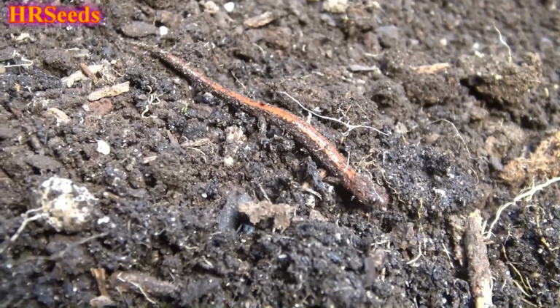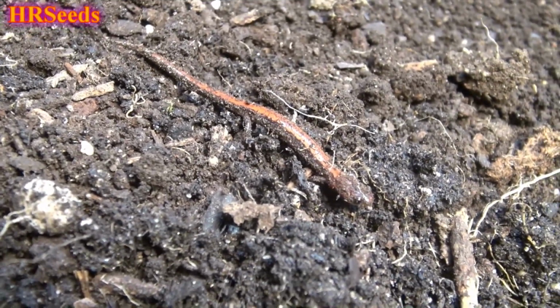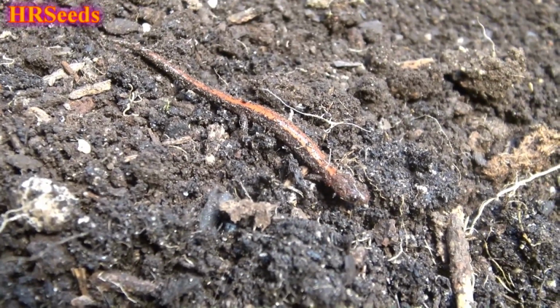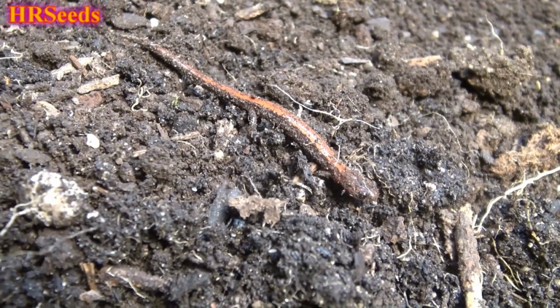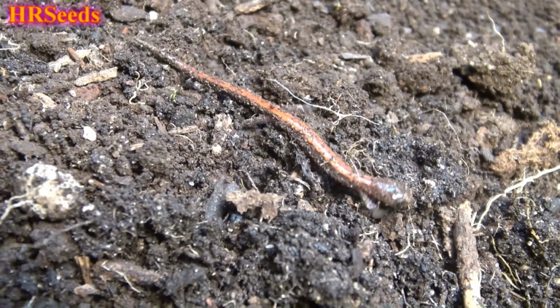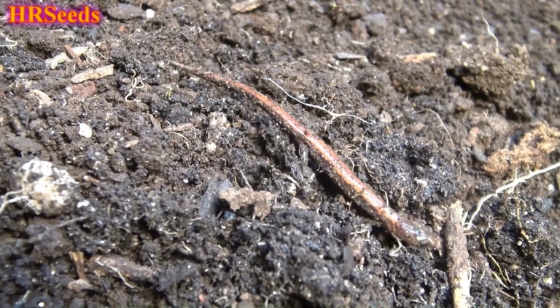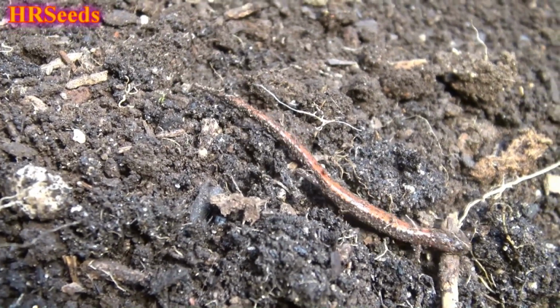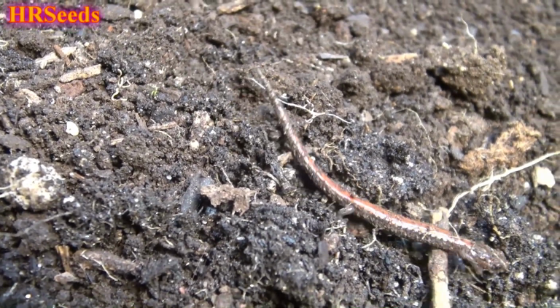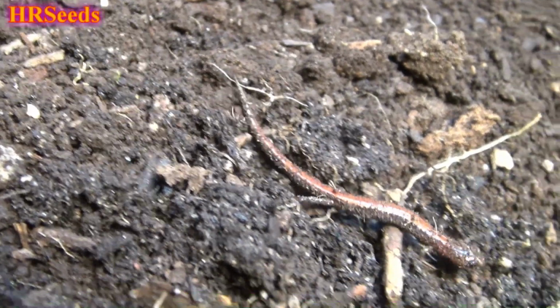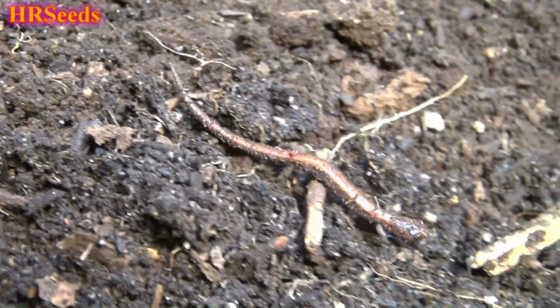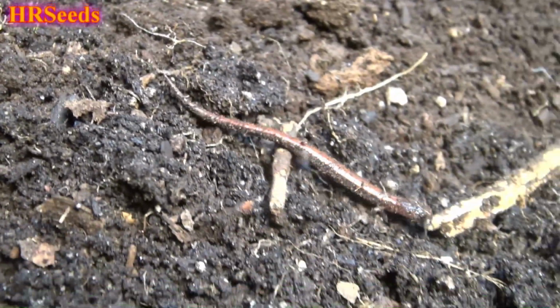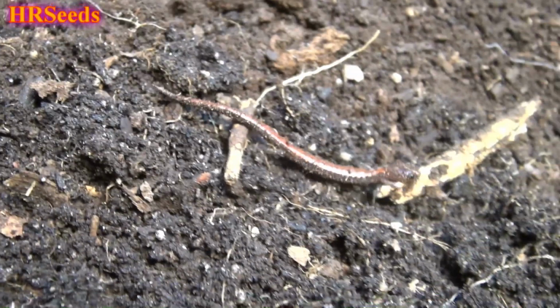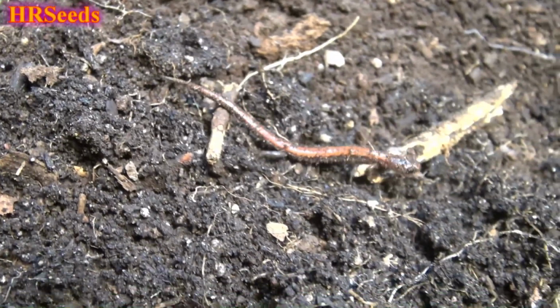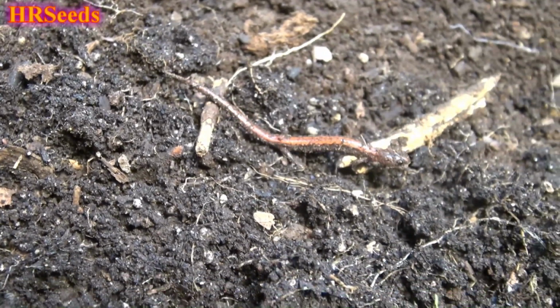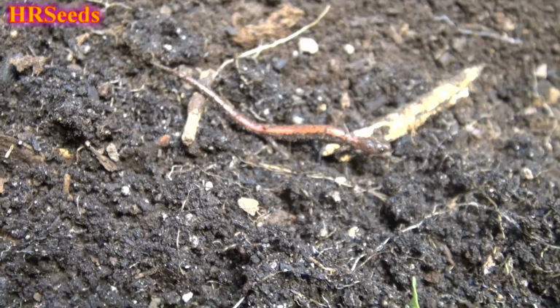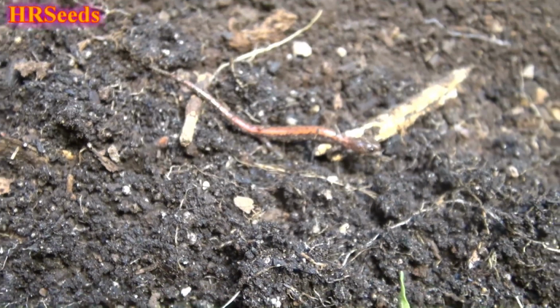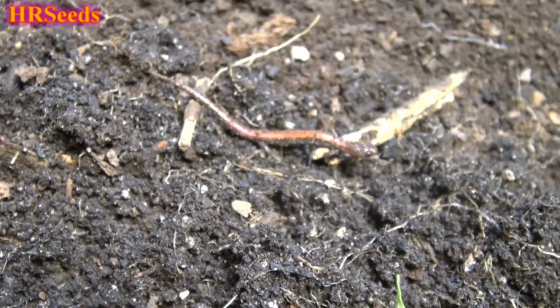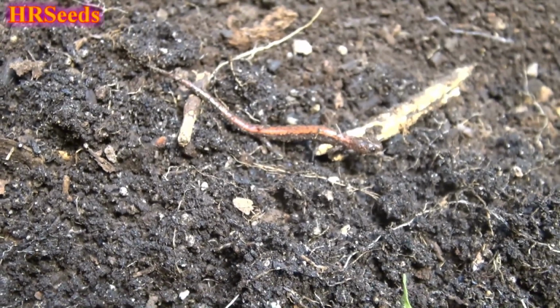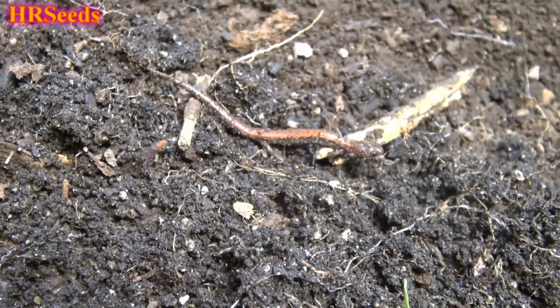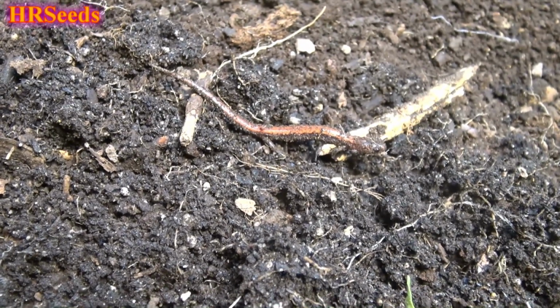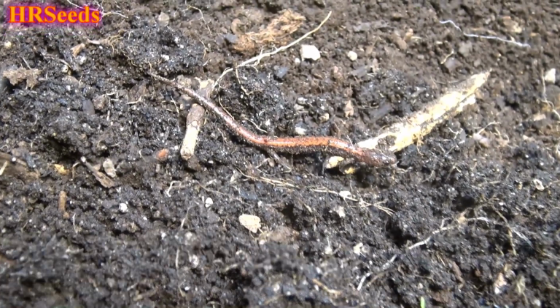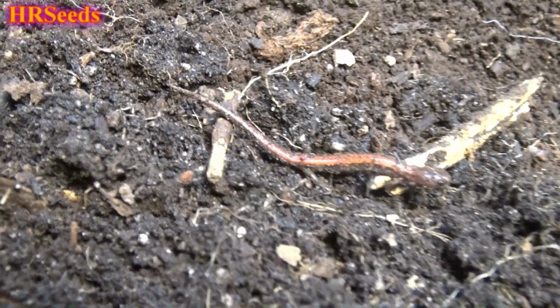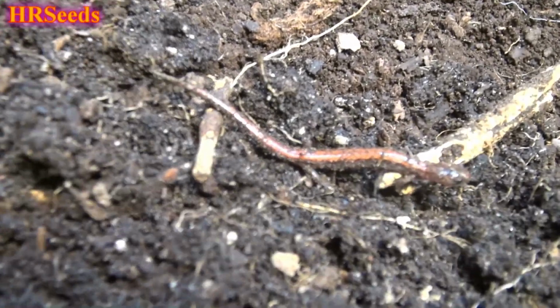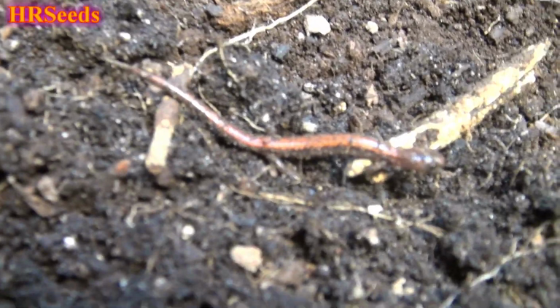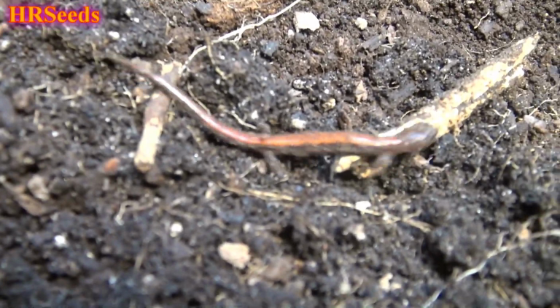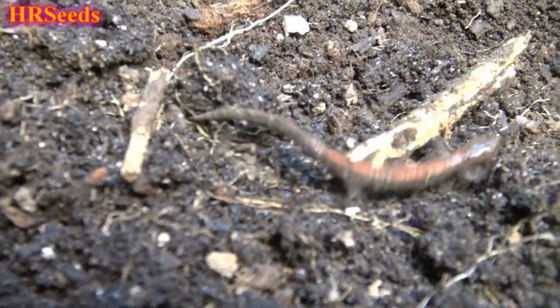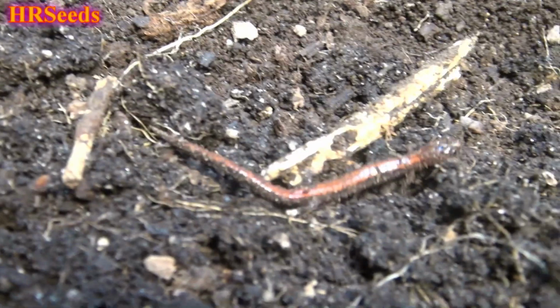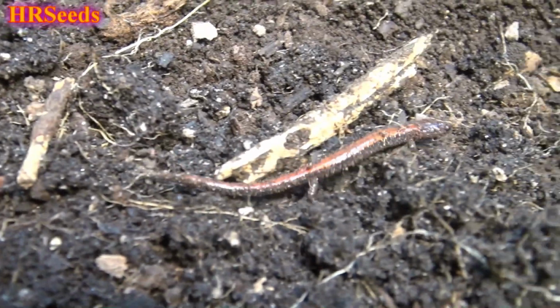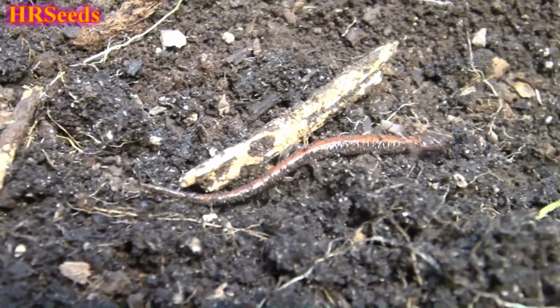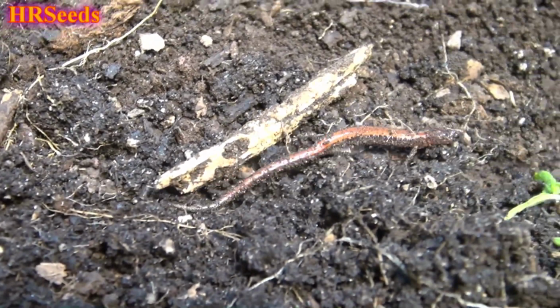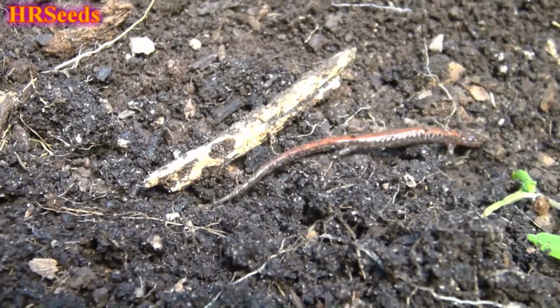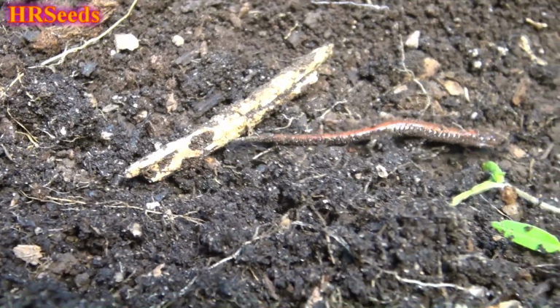Just a gorgeous little guy — I've got to take him outside. That's it for now. Don't forget to like, share, and subscribe, and I'll see you on the next one.